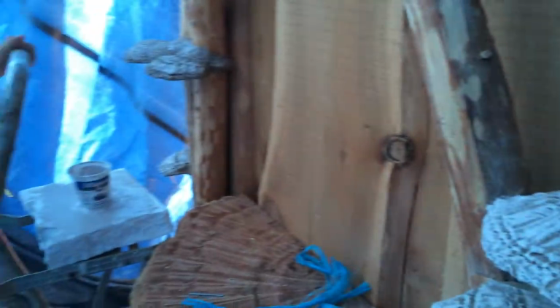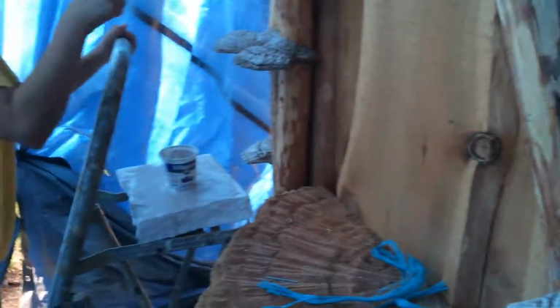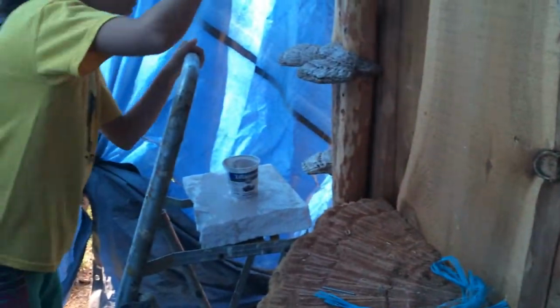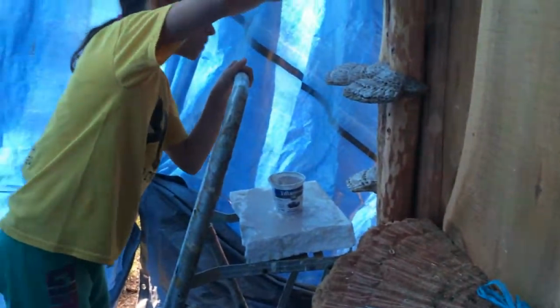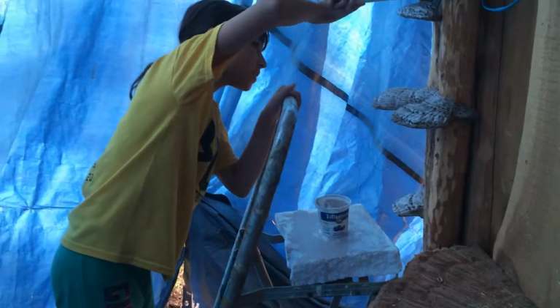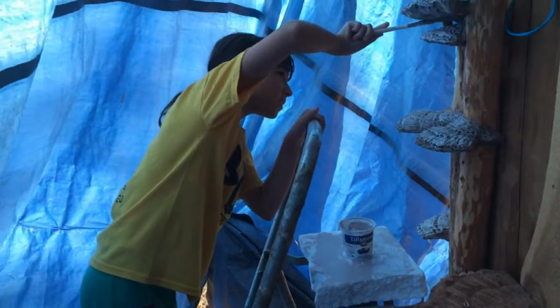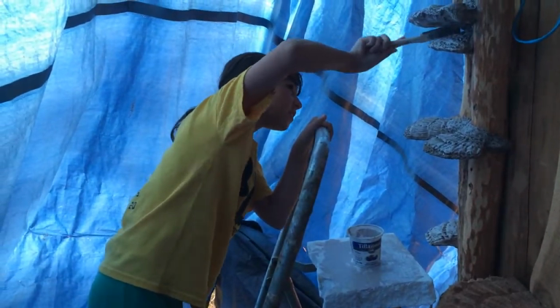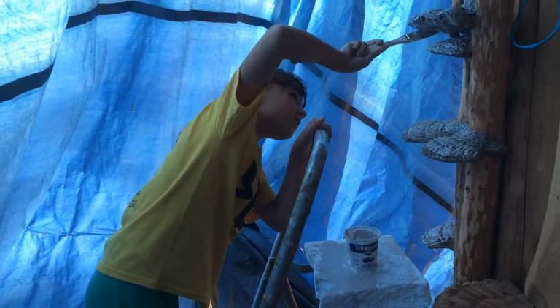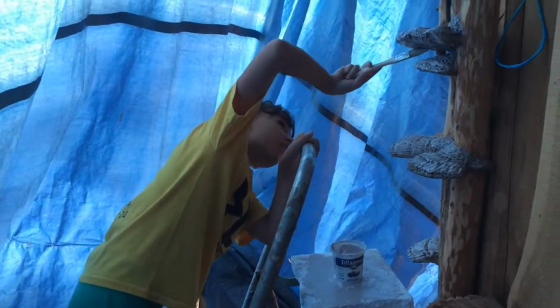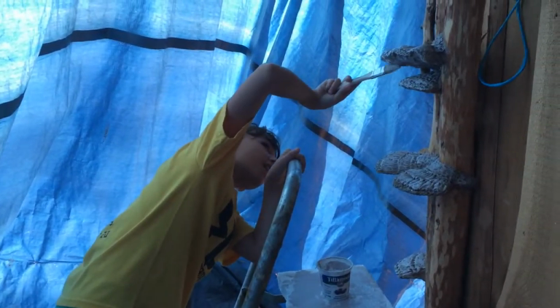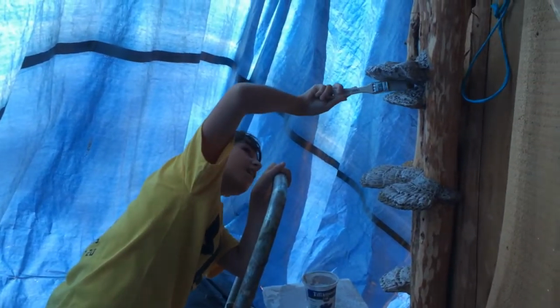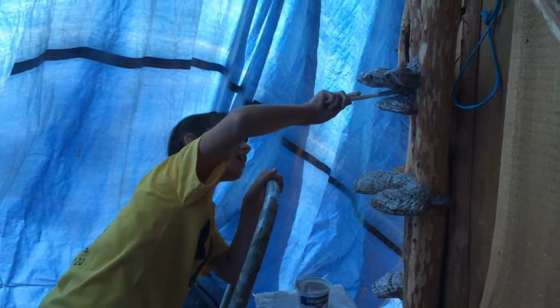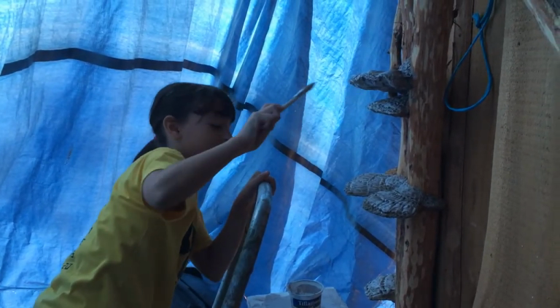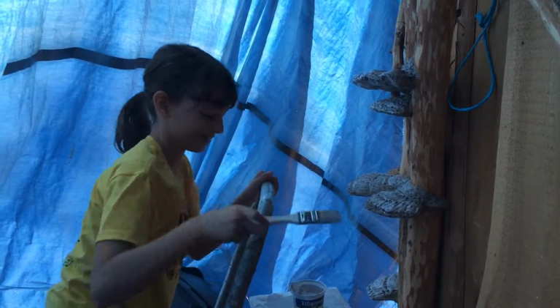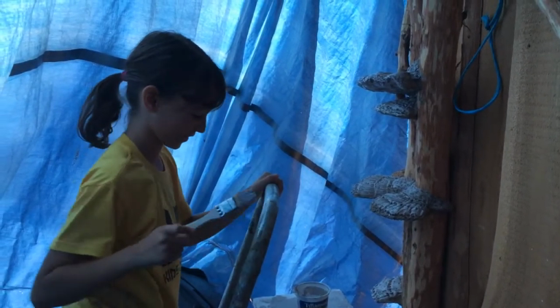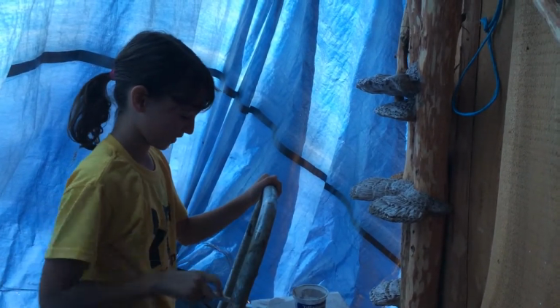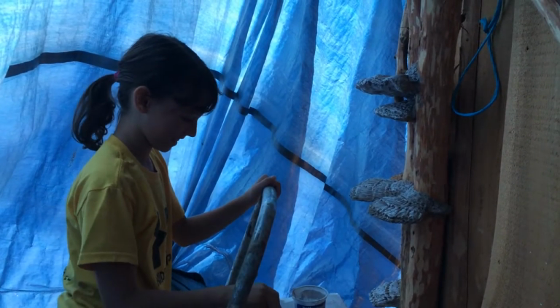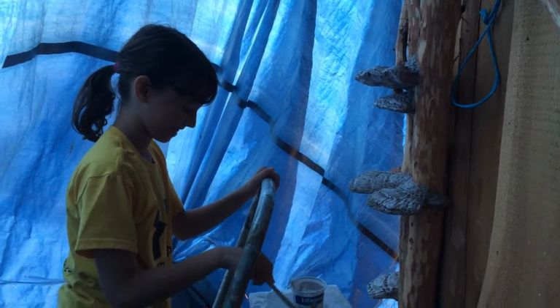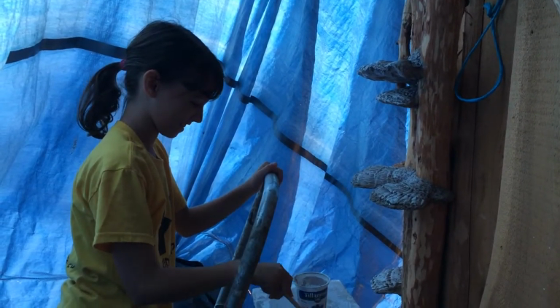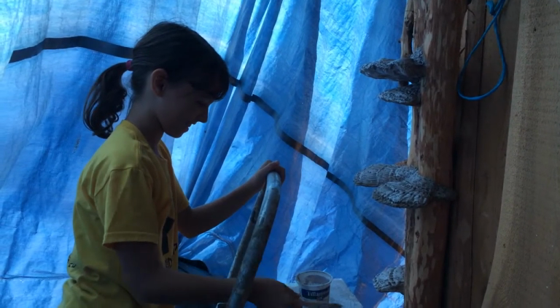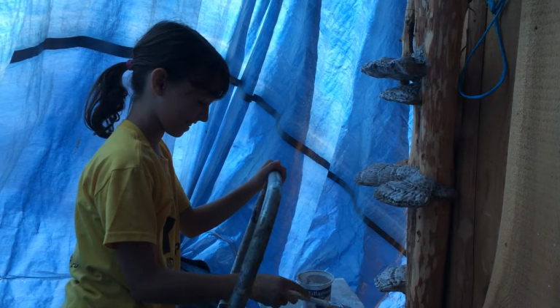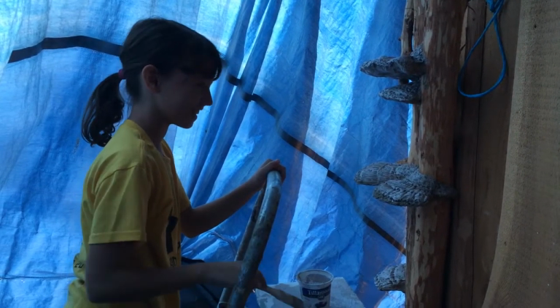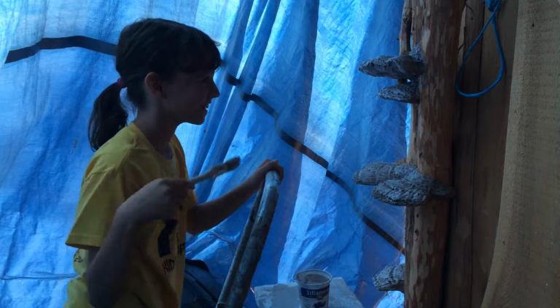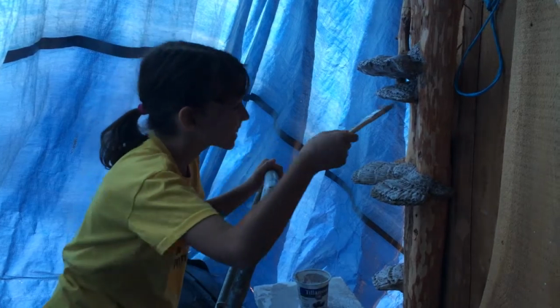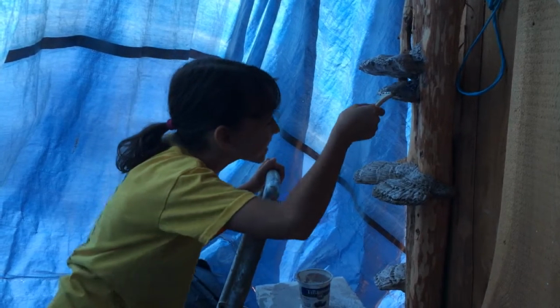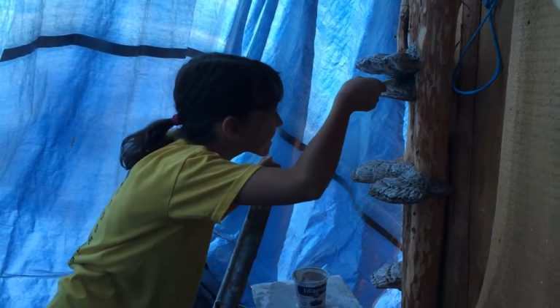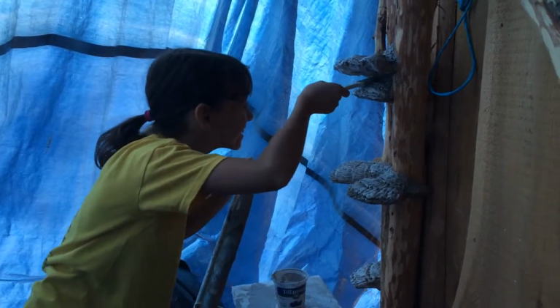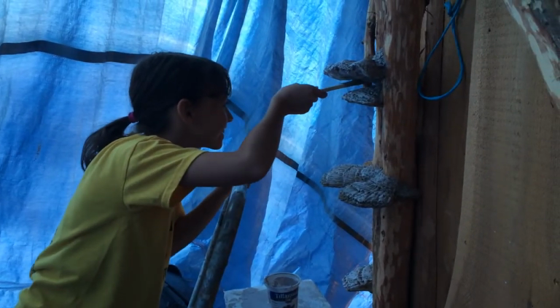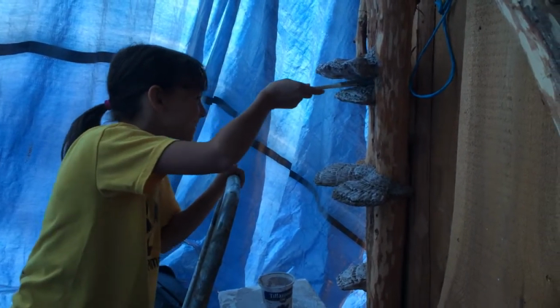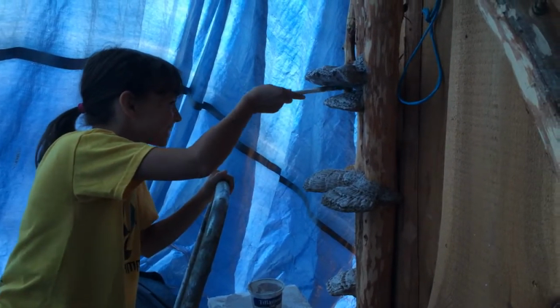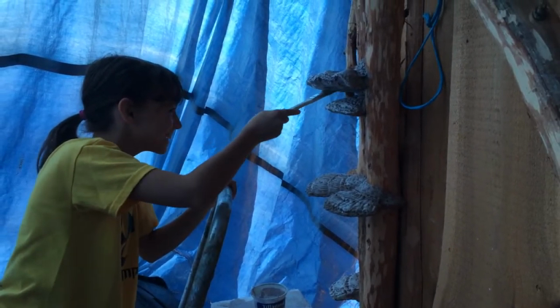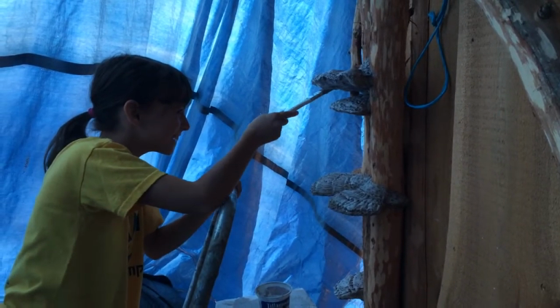So stay tuned for future updates. Look at that girl go, man. She's a mushroom painting little rascal. Alright, later gang.